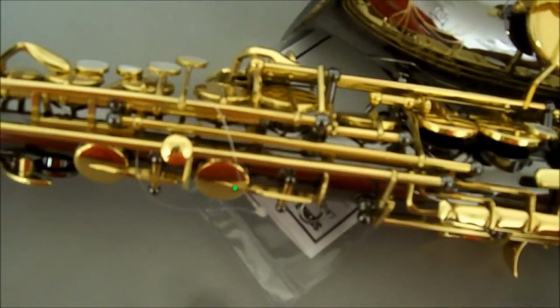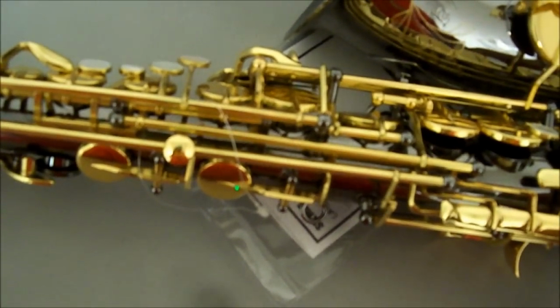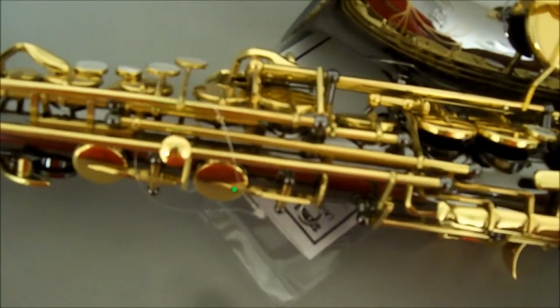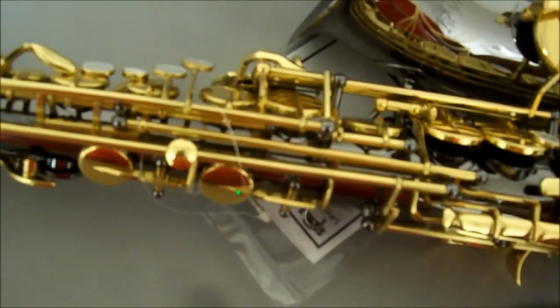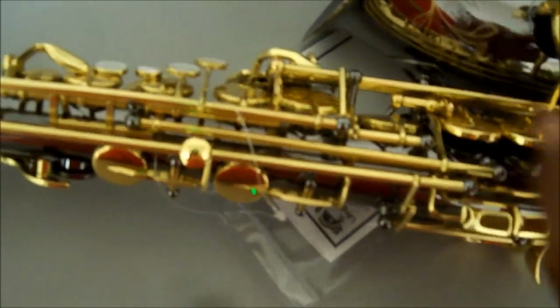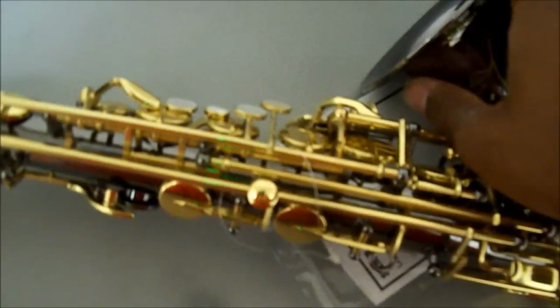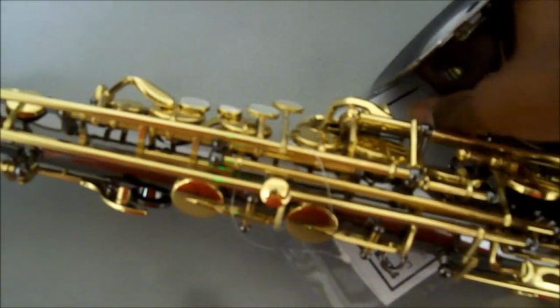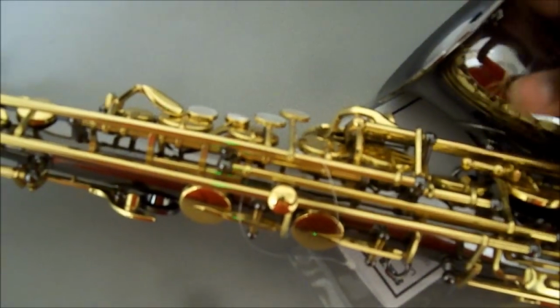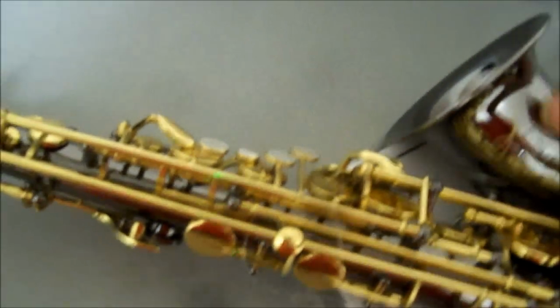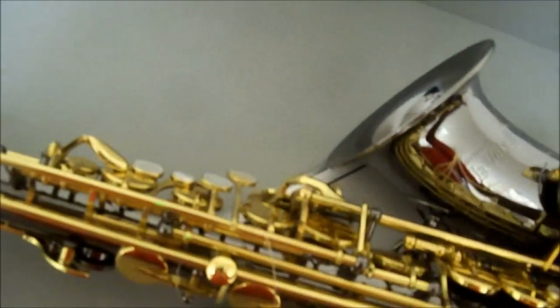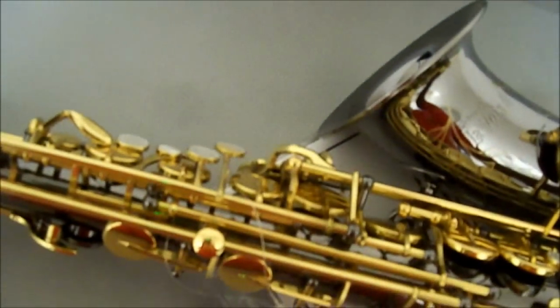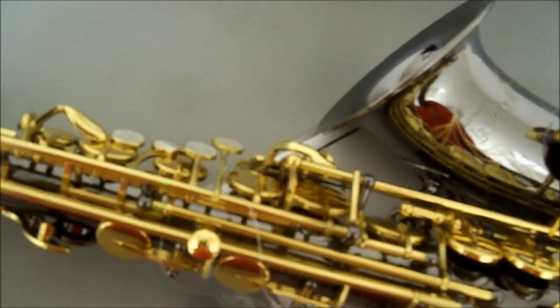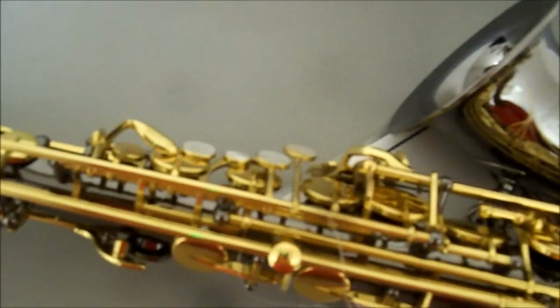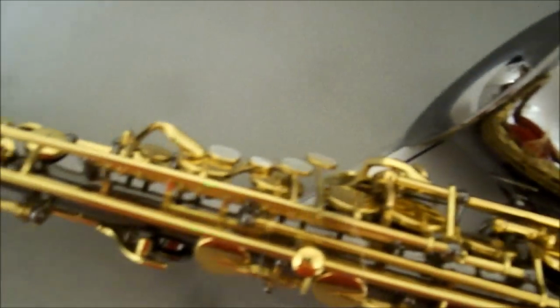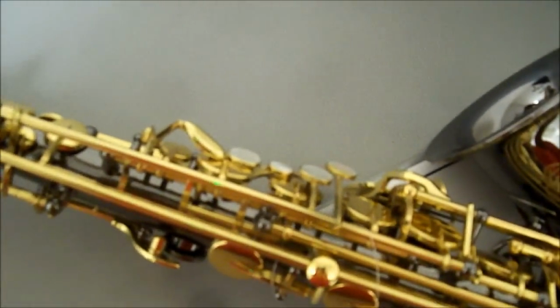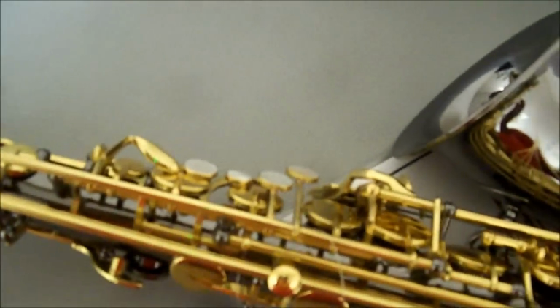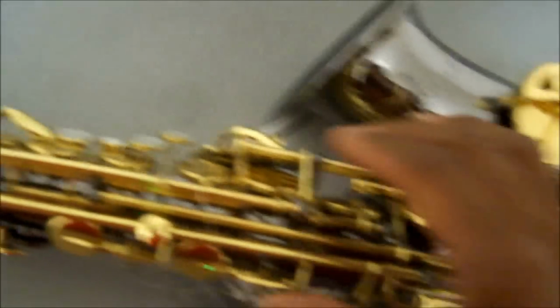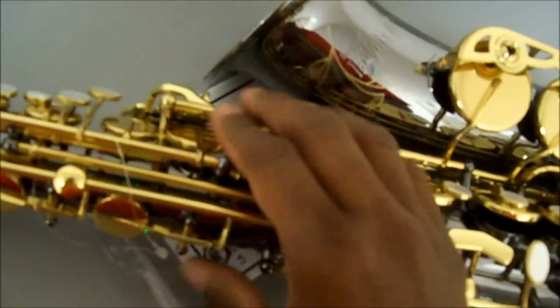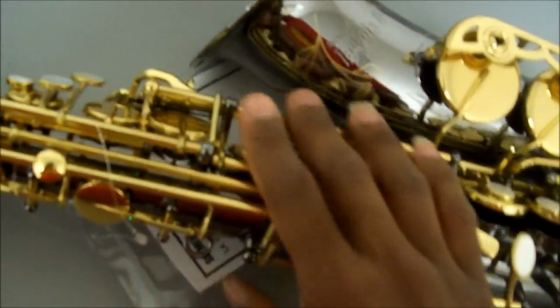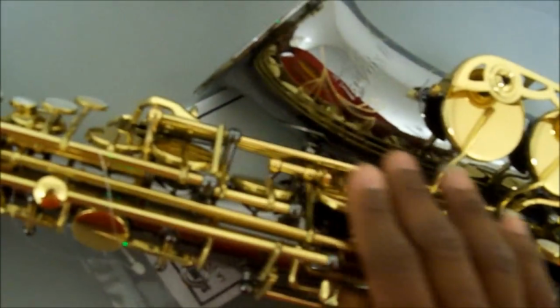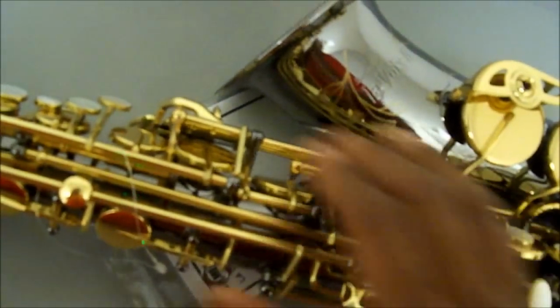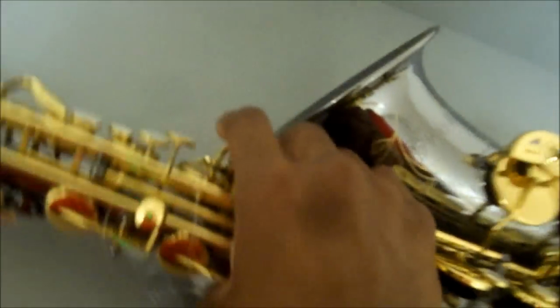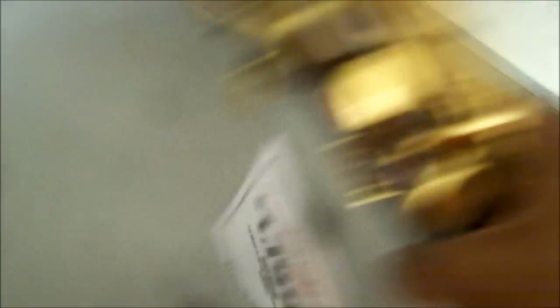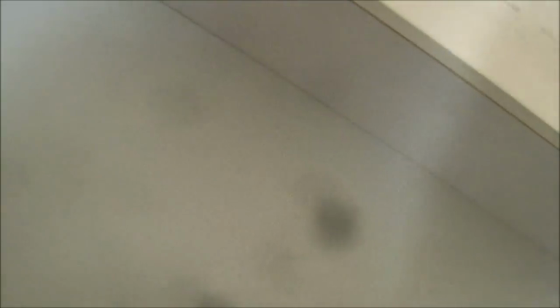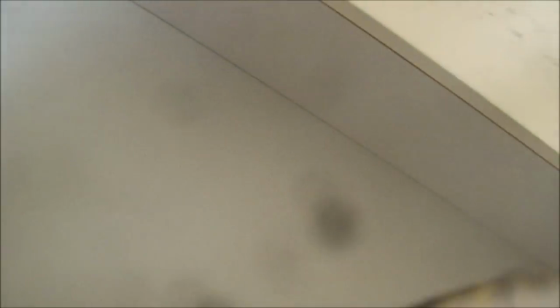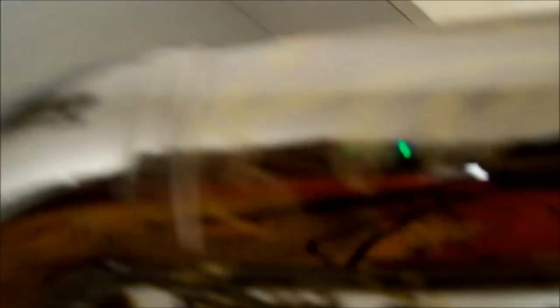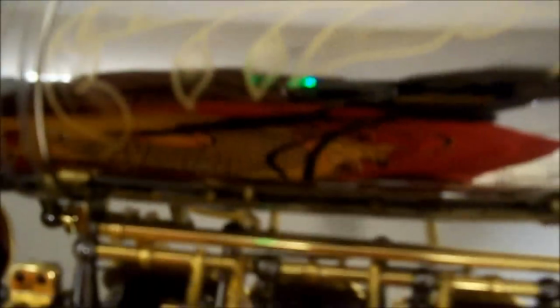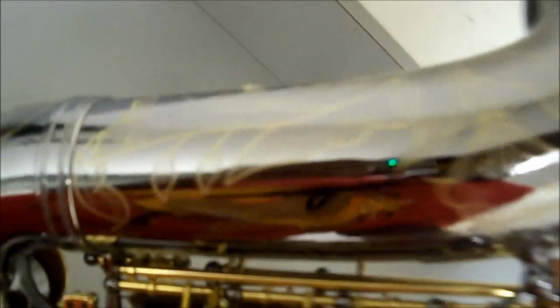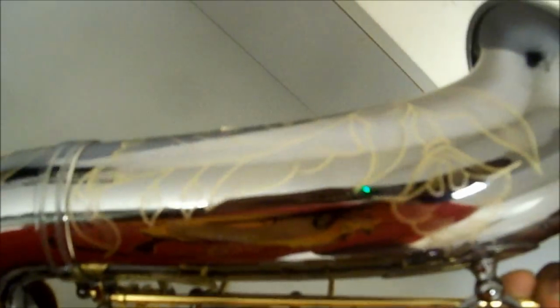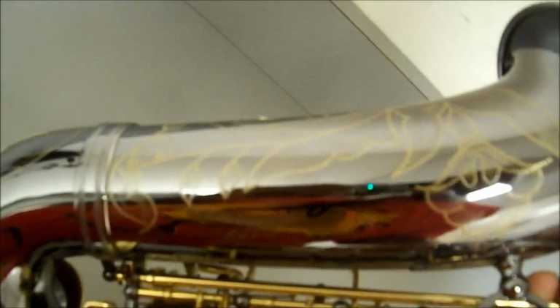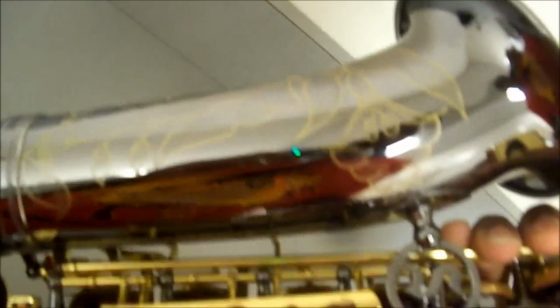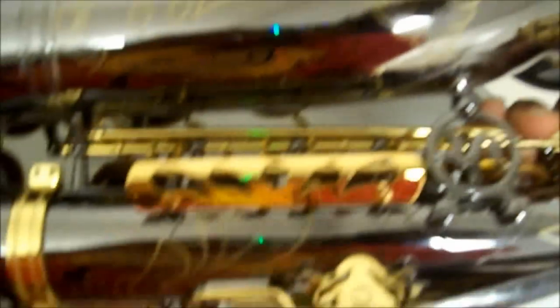The lower register was quiet, like I like it. This seems to be a nickel-plated horn, but she's nice. She has the engraving on the side, like all Selma saxophones.